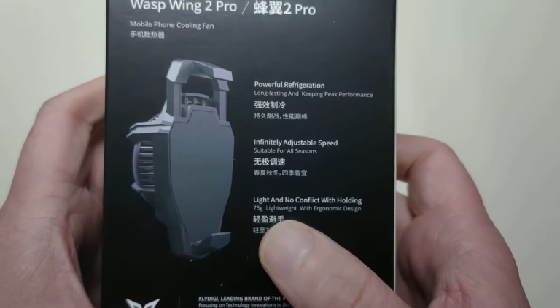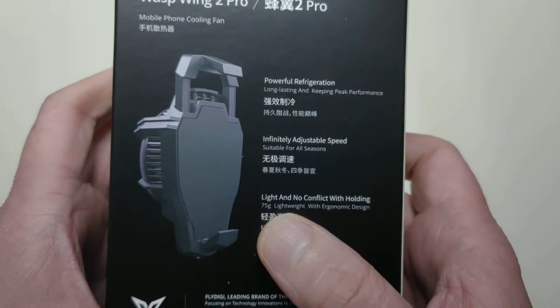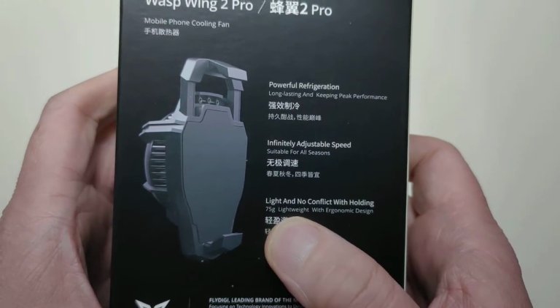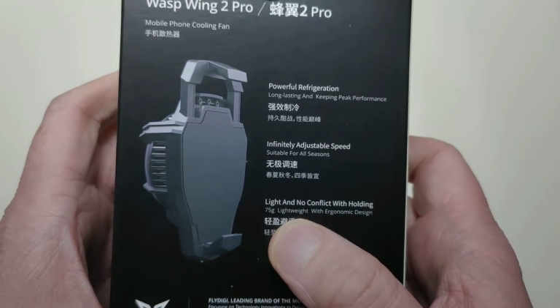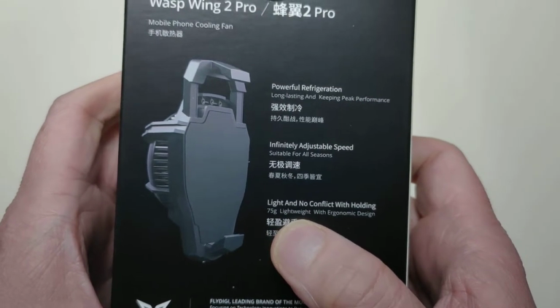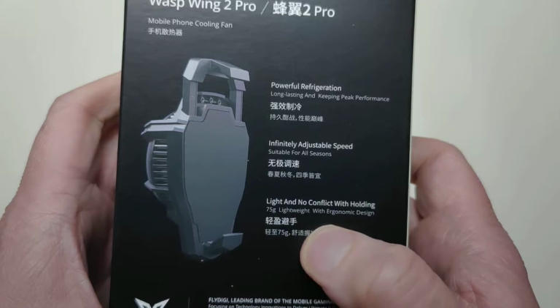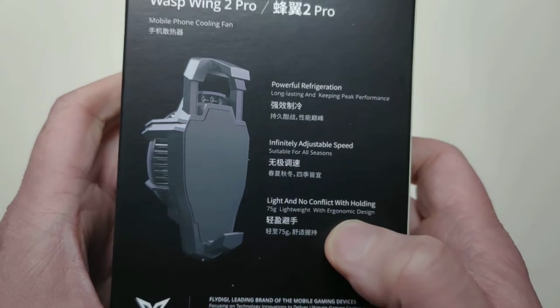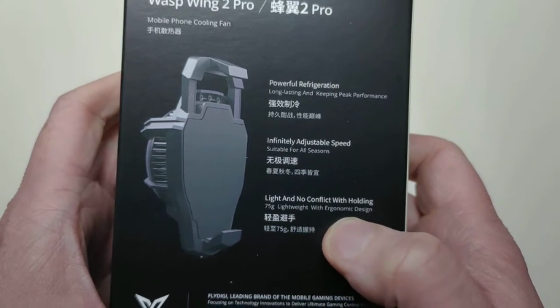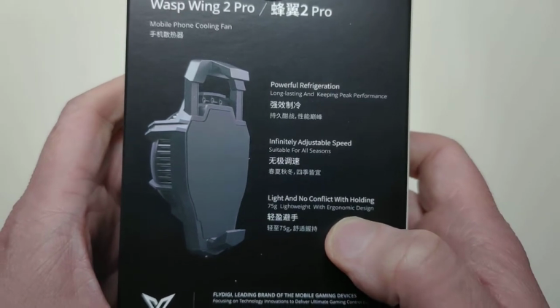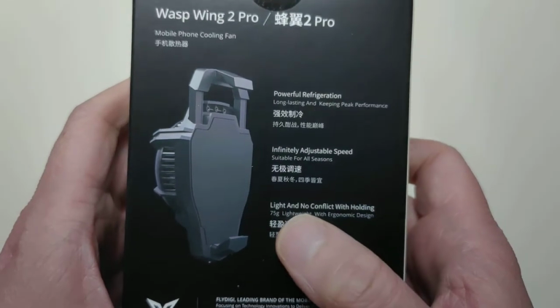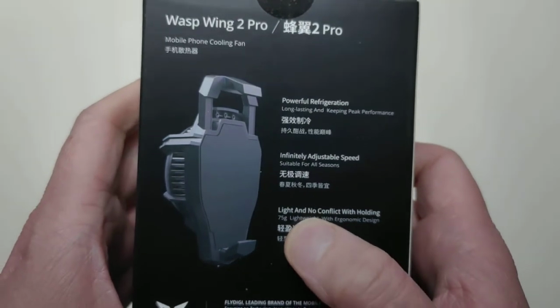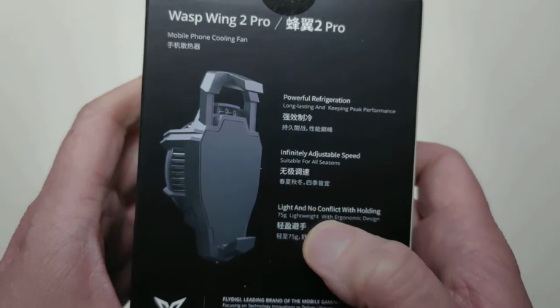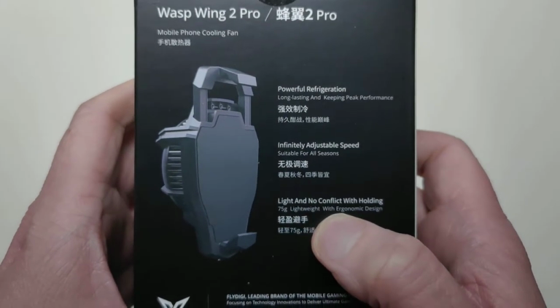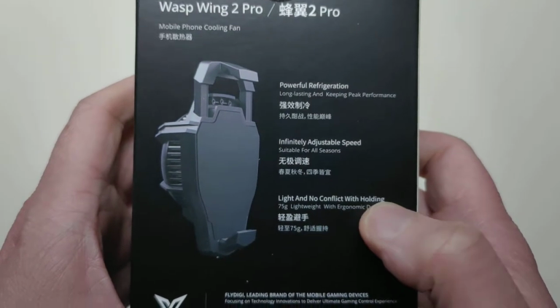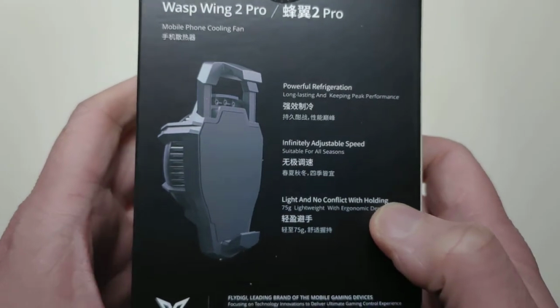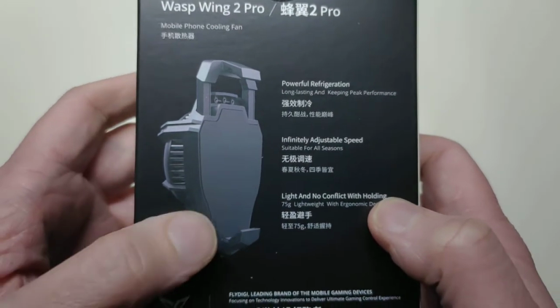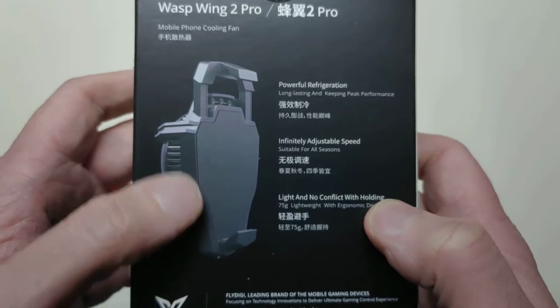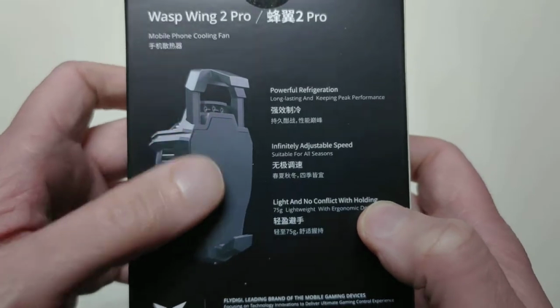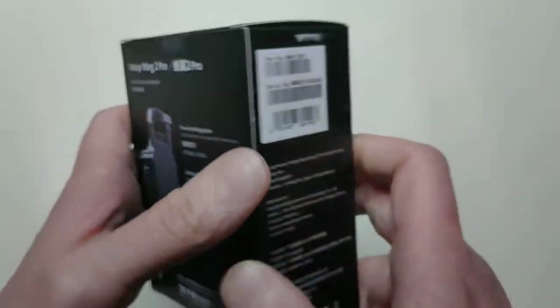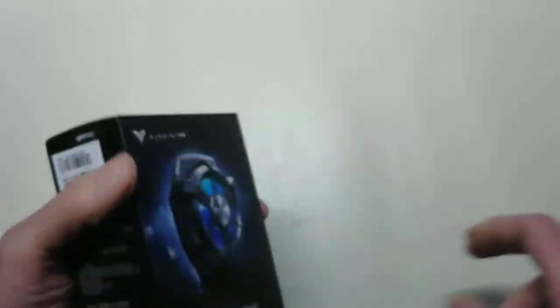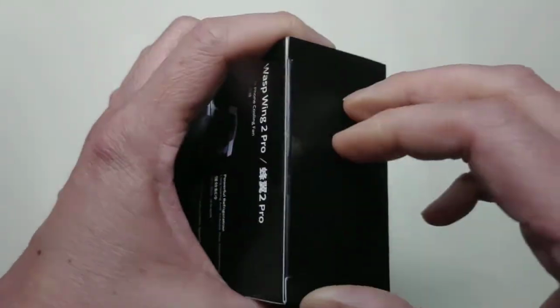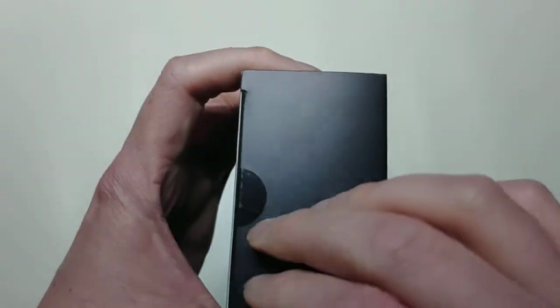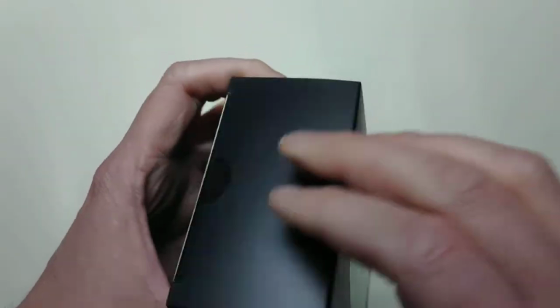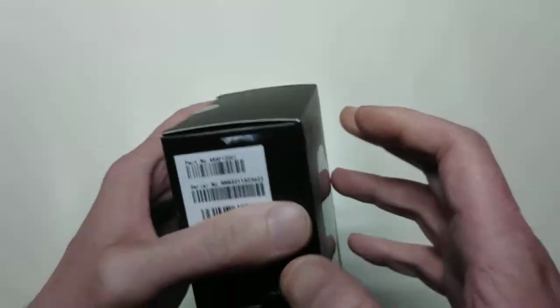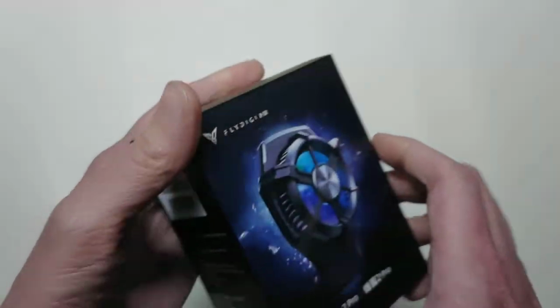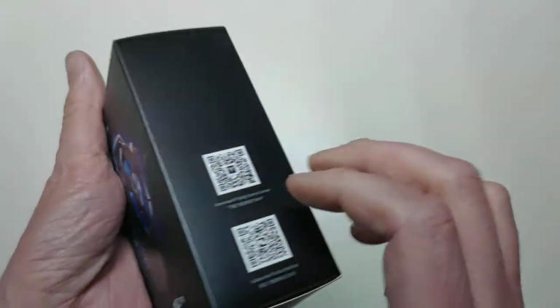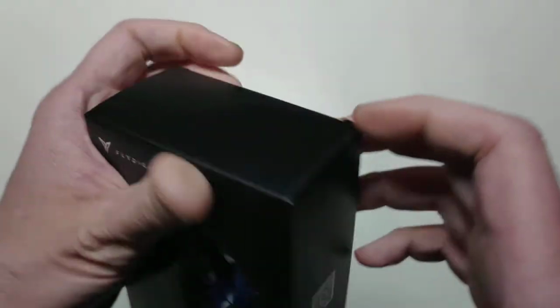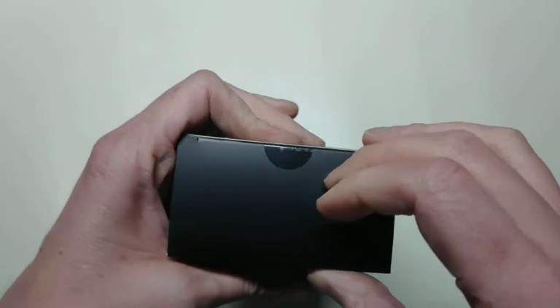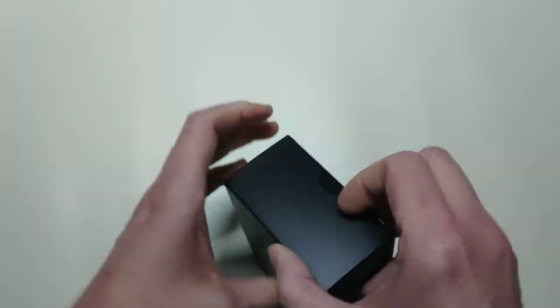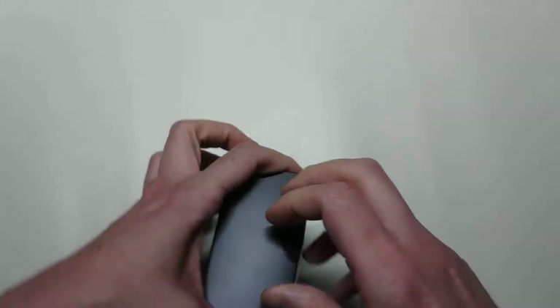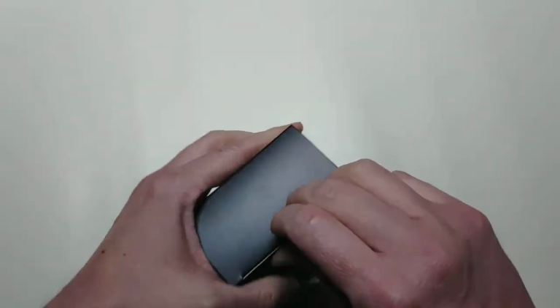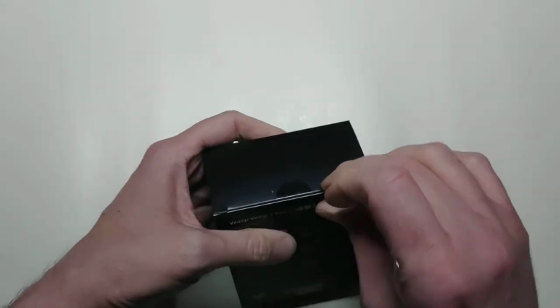It says here: 75 grams, lightweight with ergonomic design, light and no conflict with holding — which is what I was just referring to on the design. So without further ado, let's go ahead and get into this box.